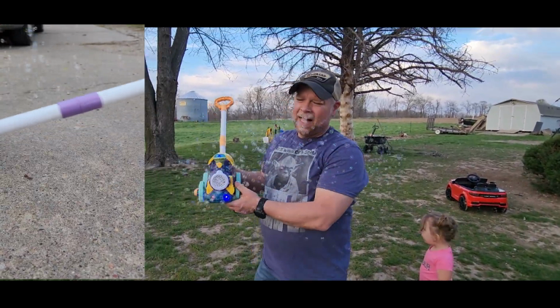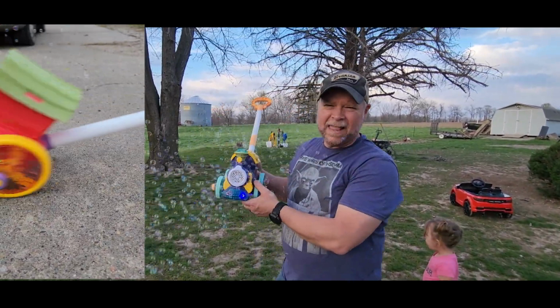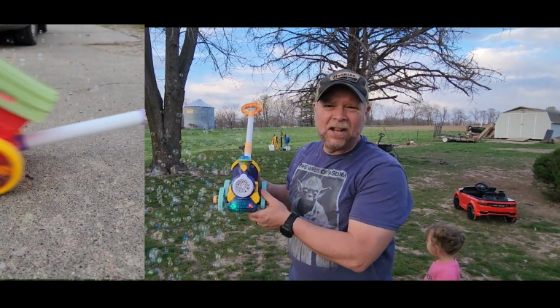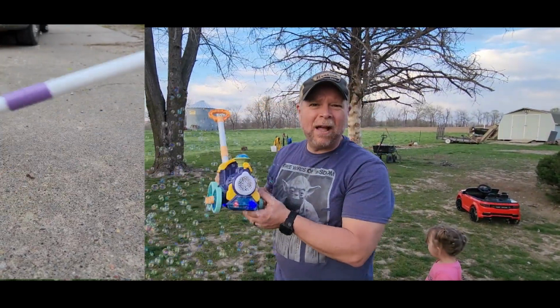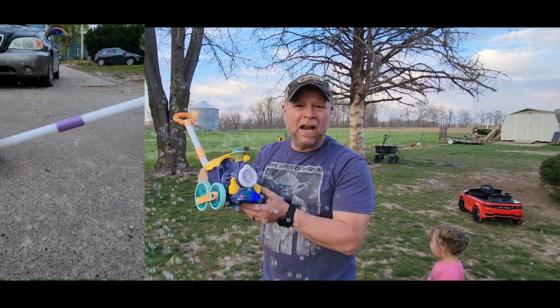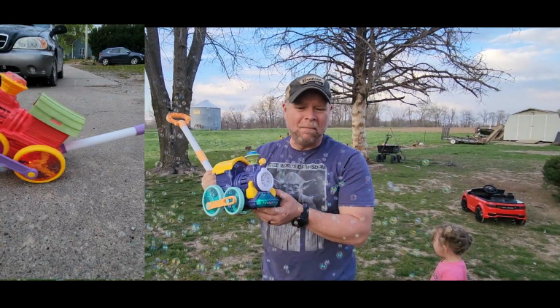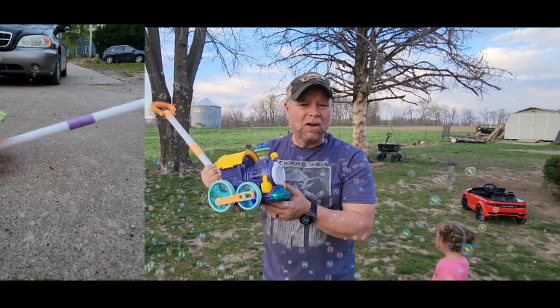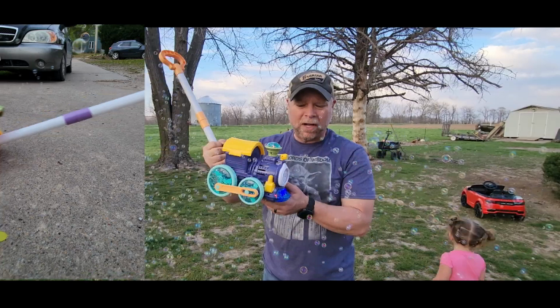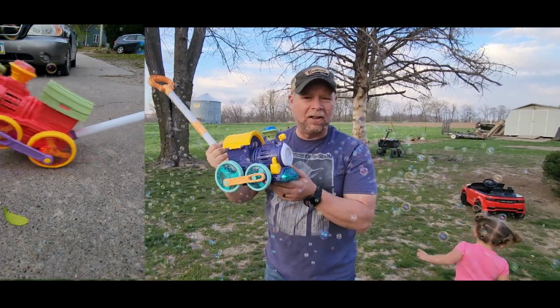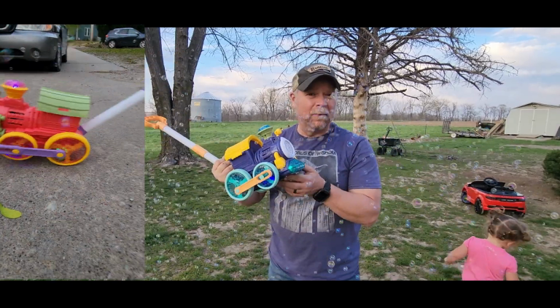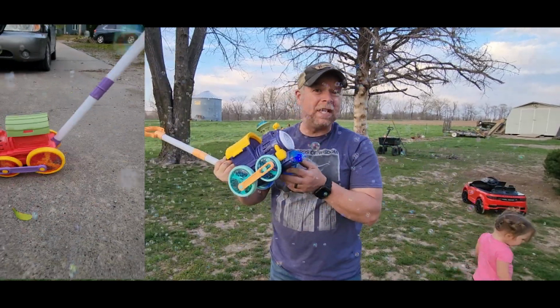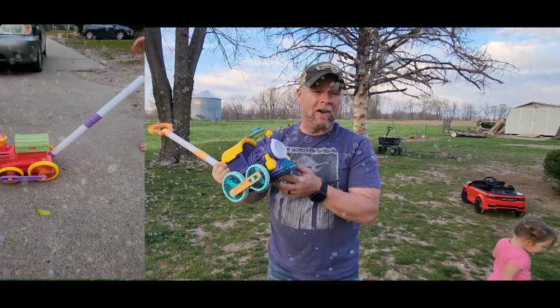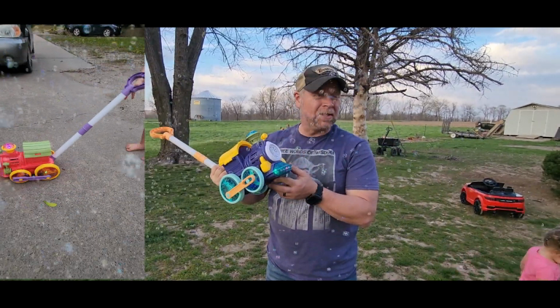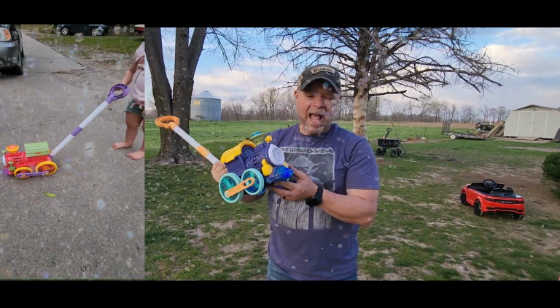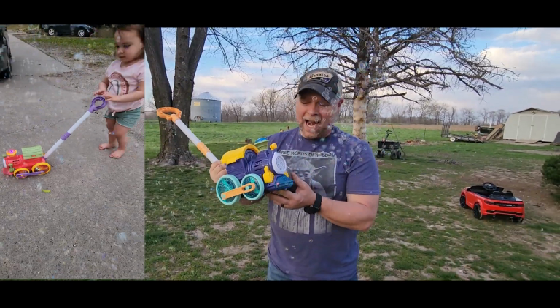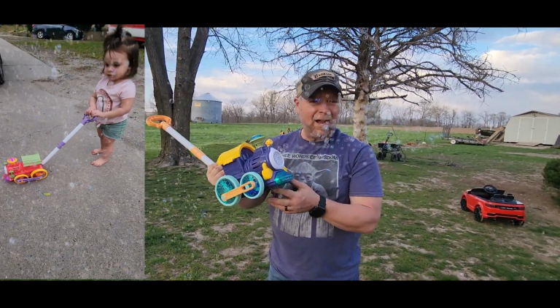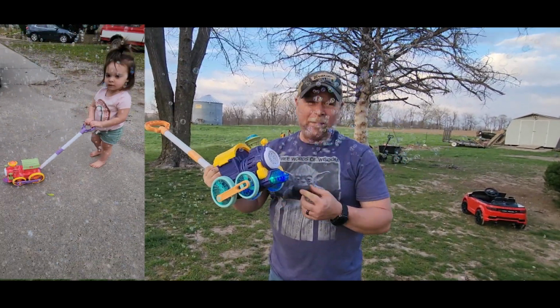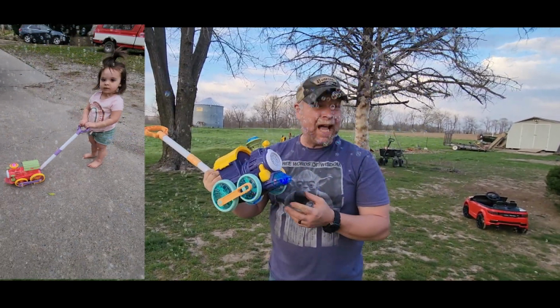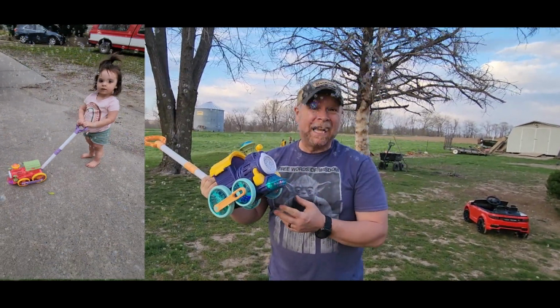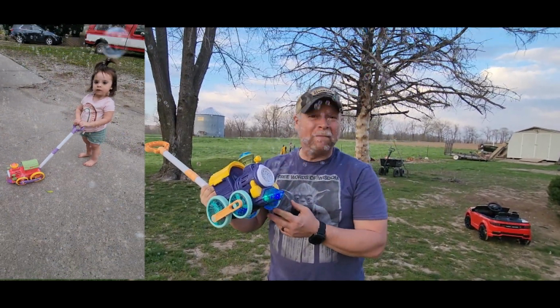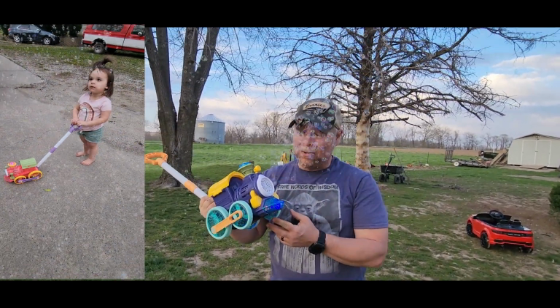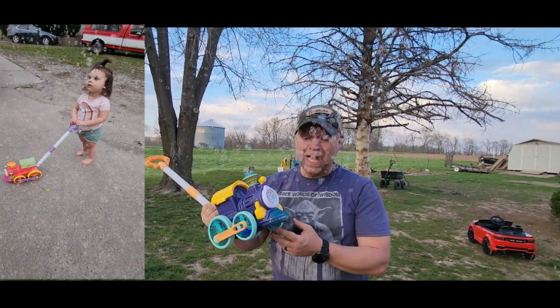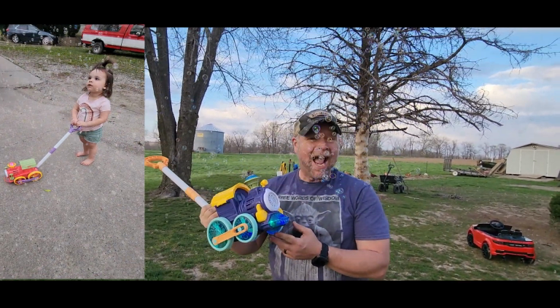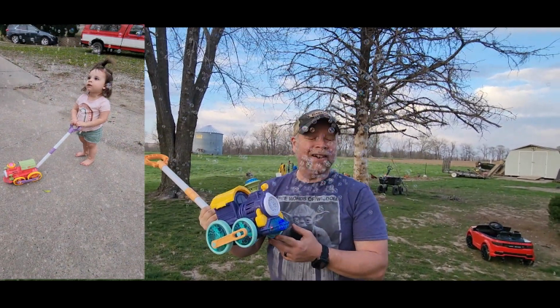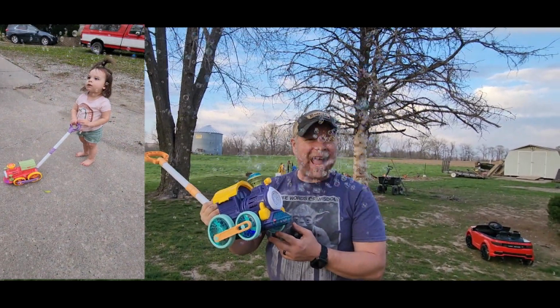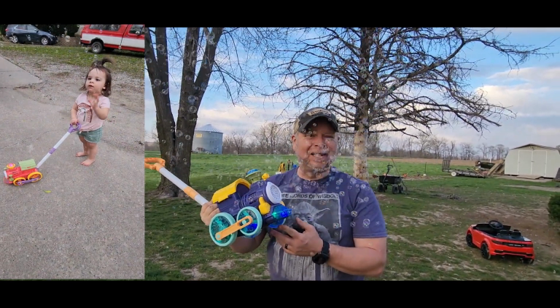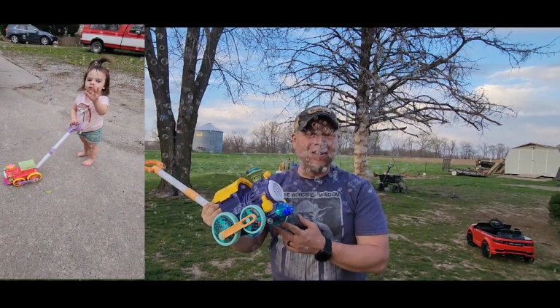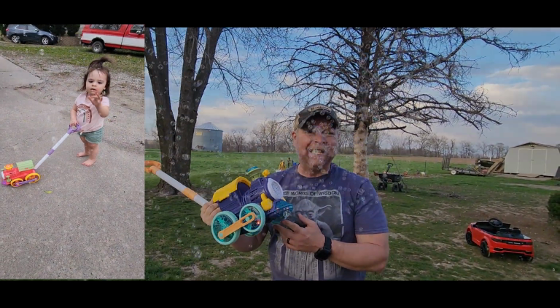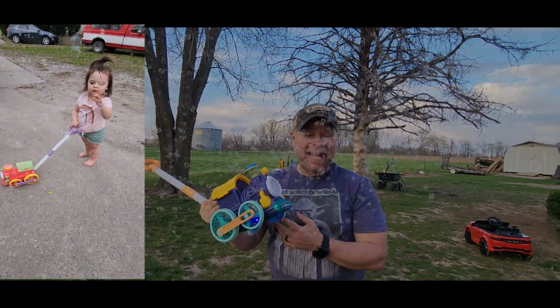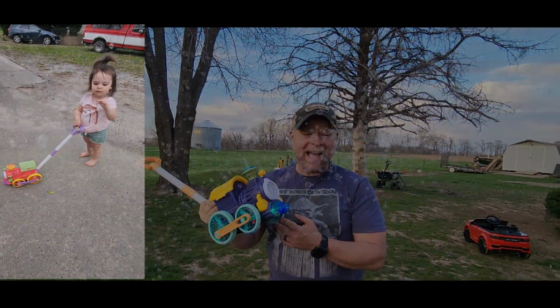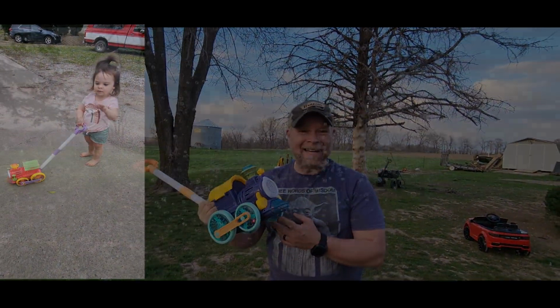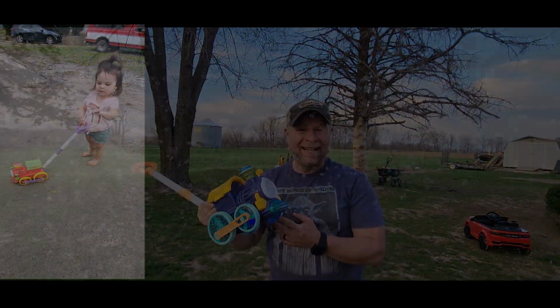Now these do come in multiple colors for boys and girls, and I tell you what — it puts out a ton of bubbles and they're going to absolutely love it. Thank you.